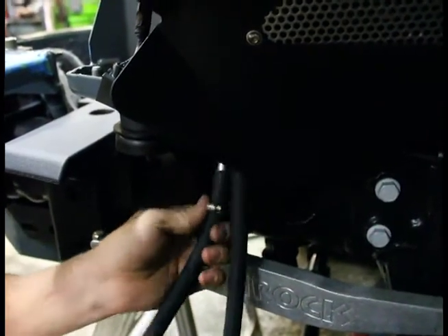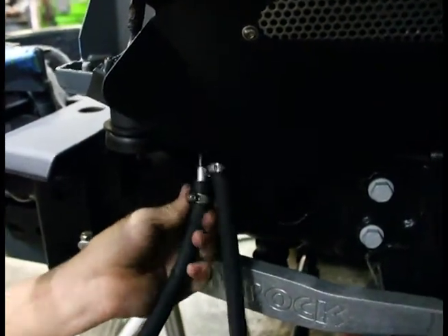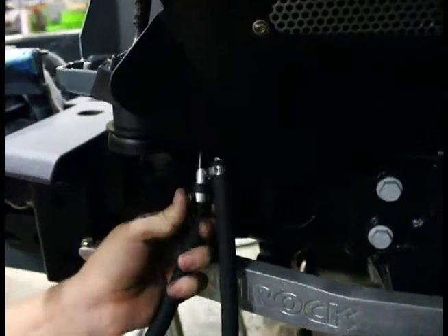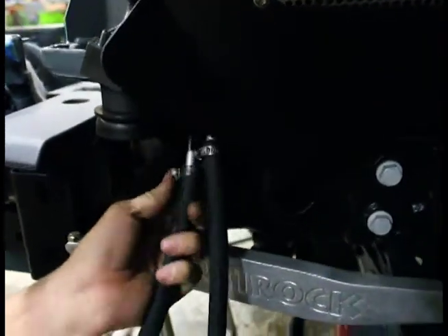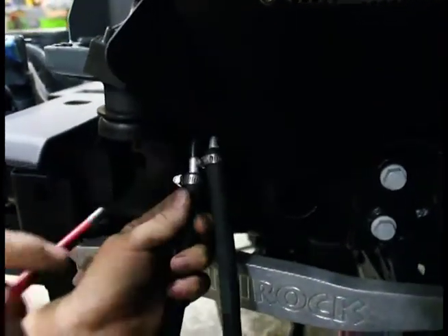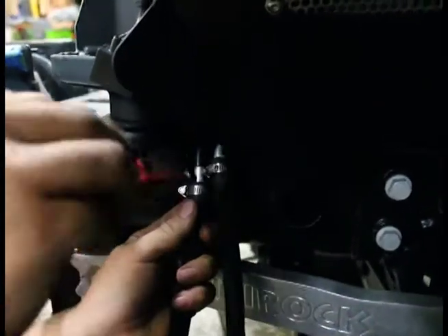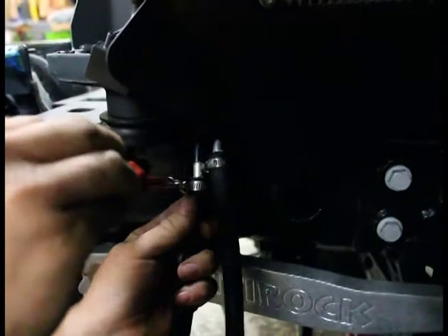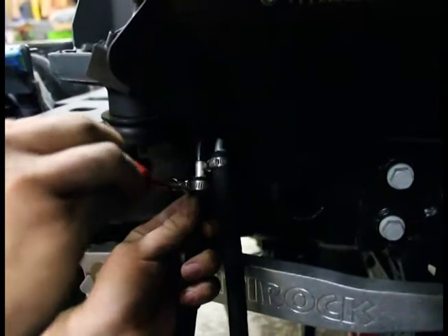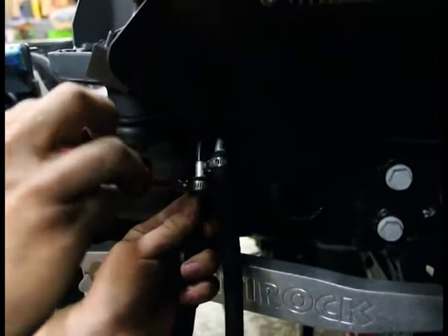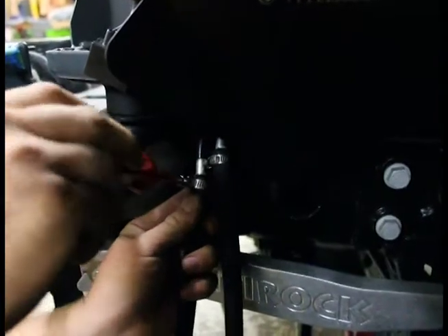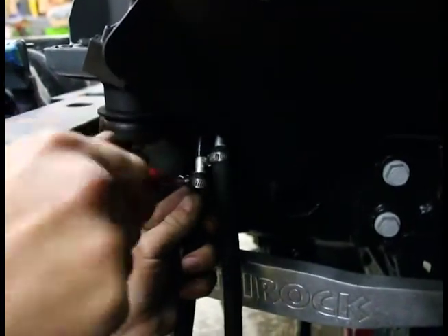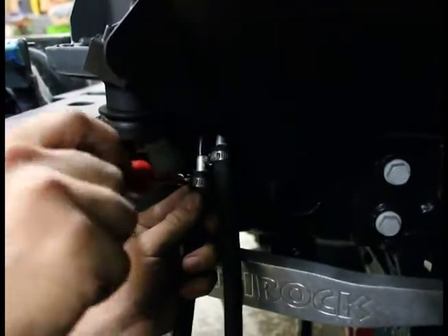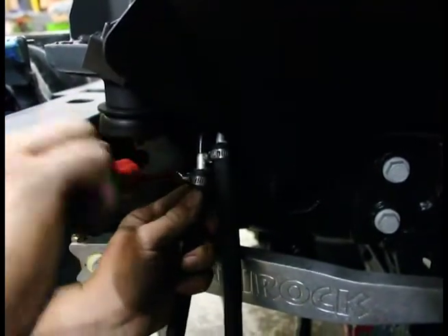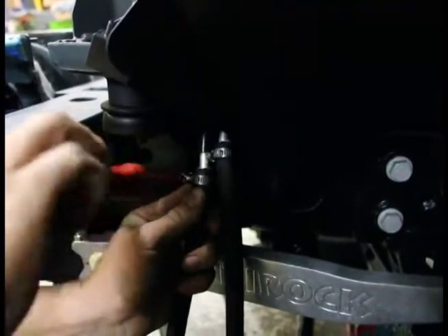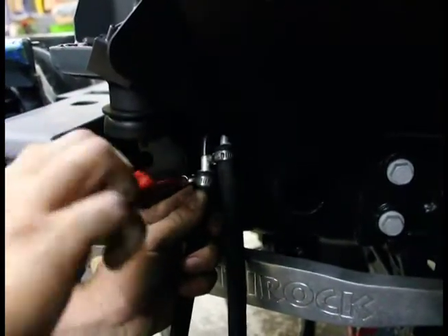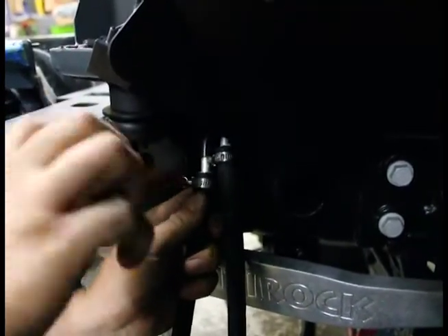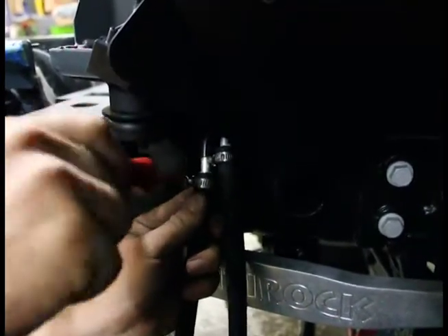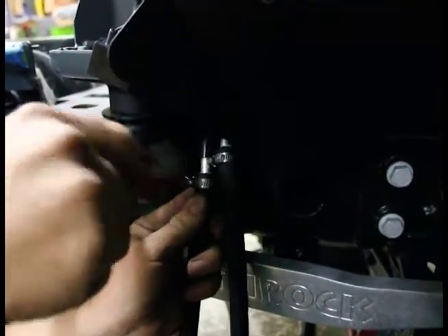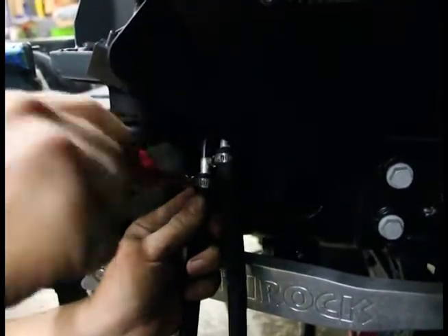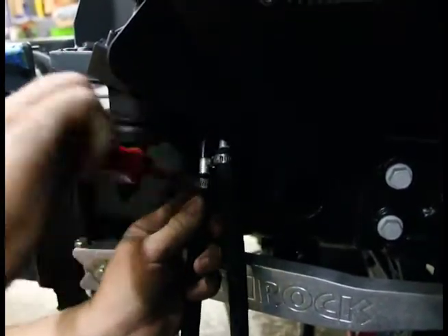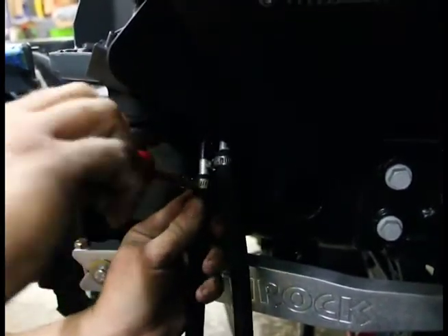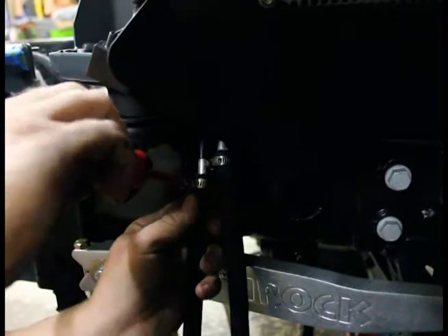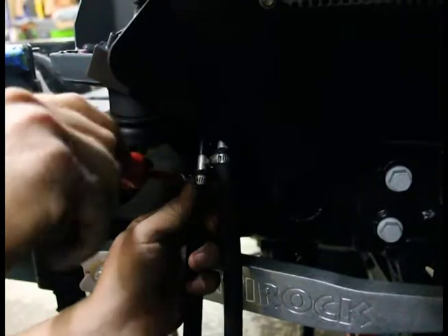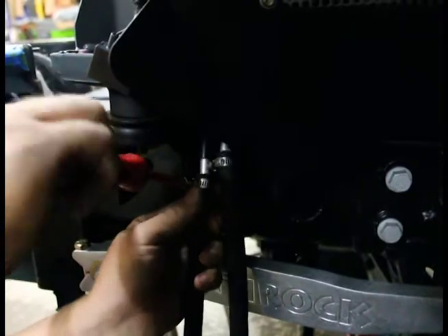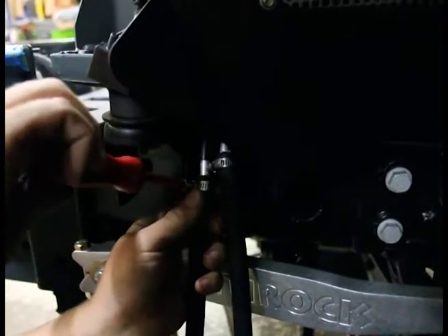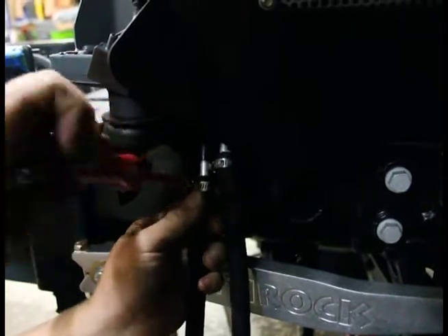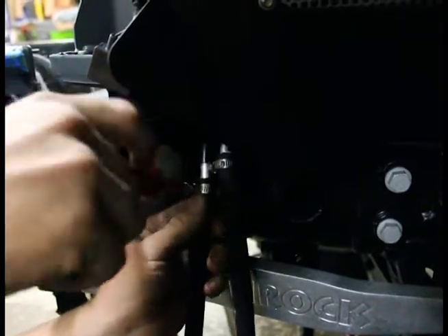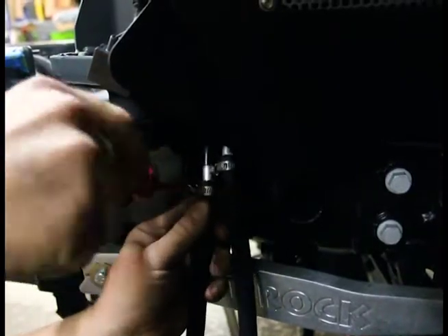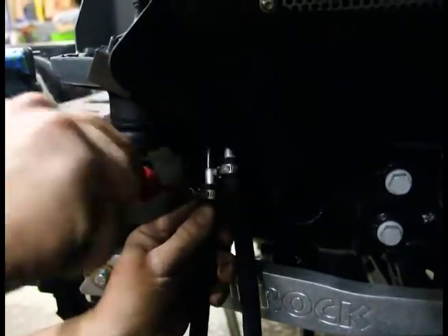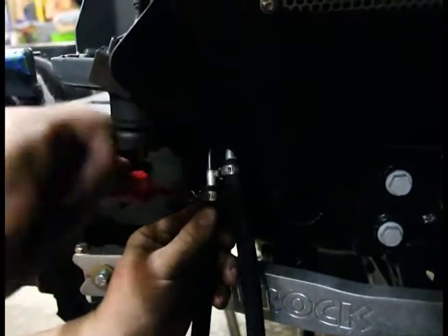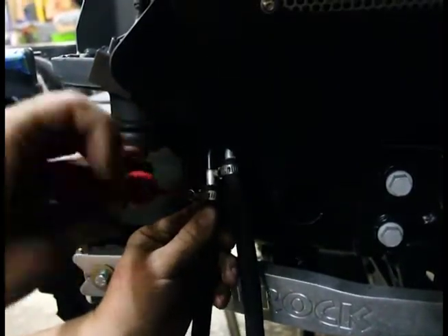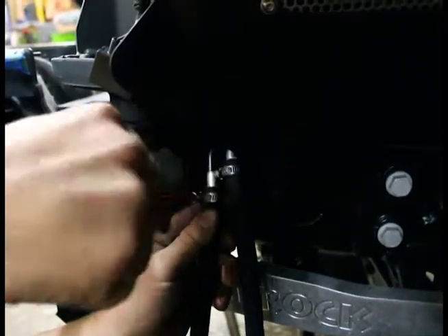Let's get the other side — slide it up. You can feel with your thumb right where the flare is at. Tighten it up, don't over-tighten it. Real simple, you just got to pay attention to what you're doing.